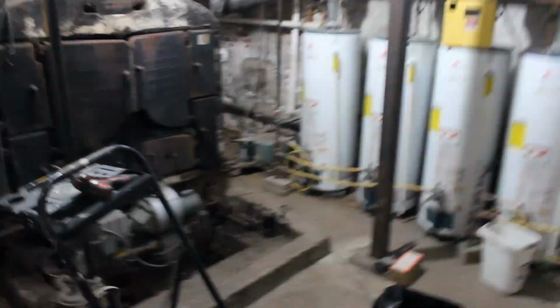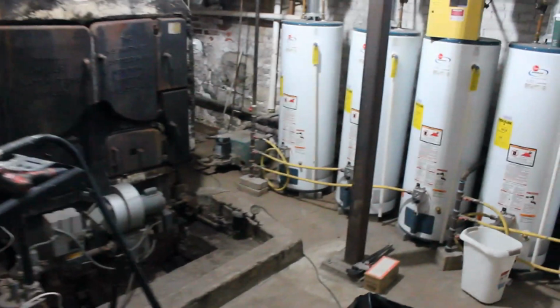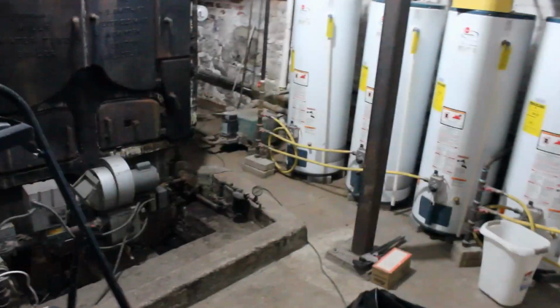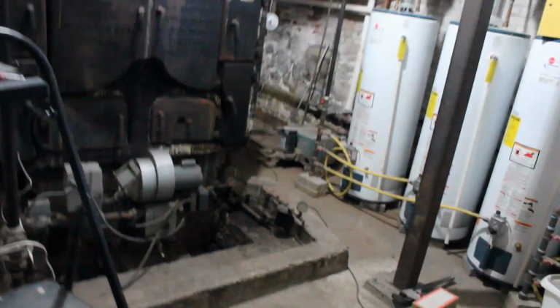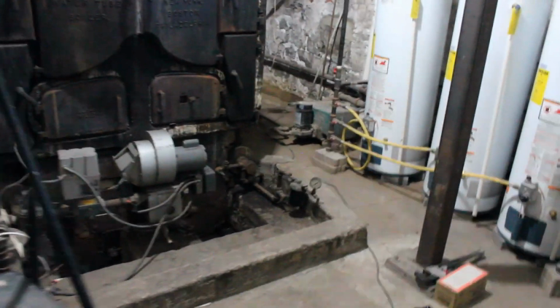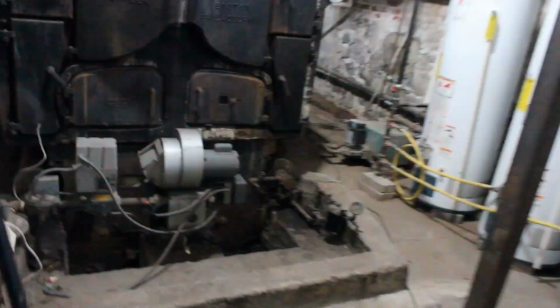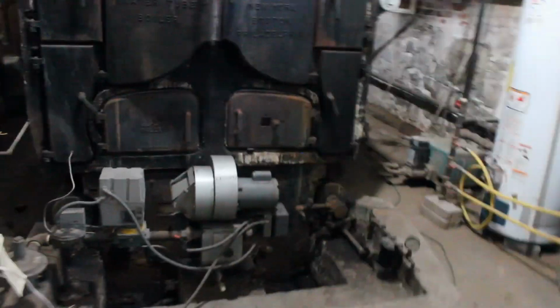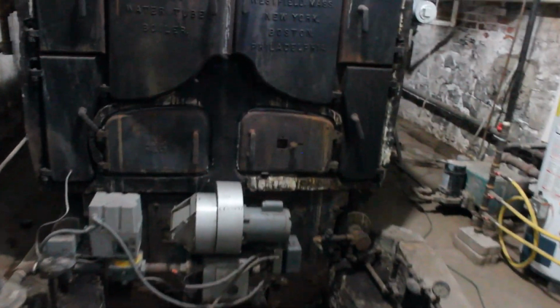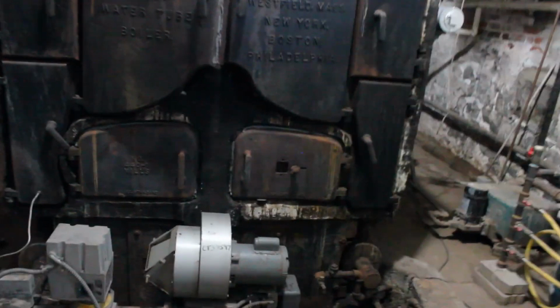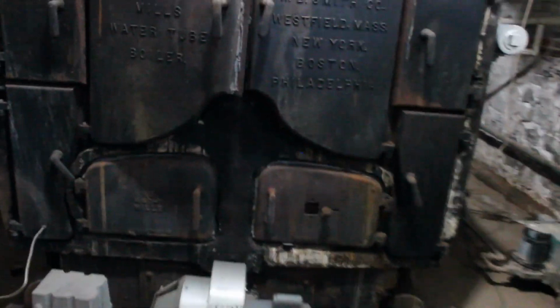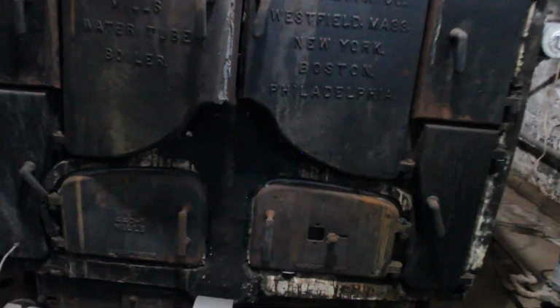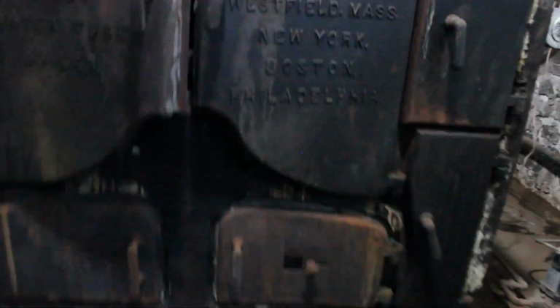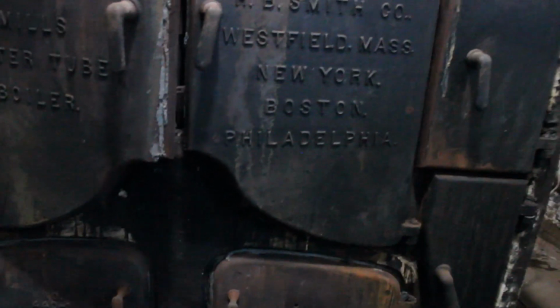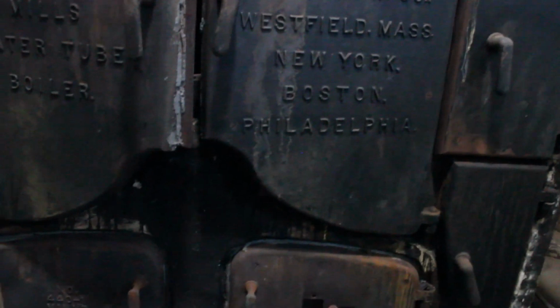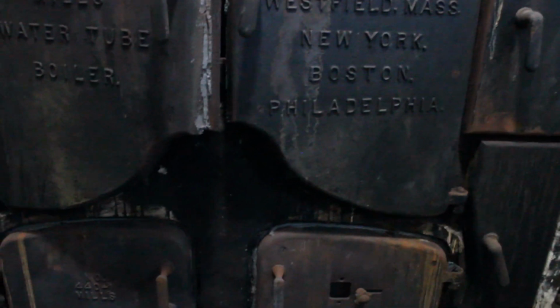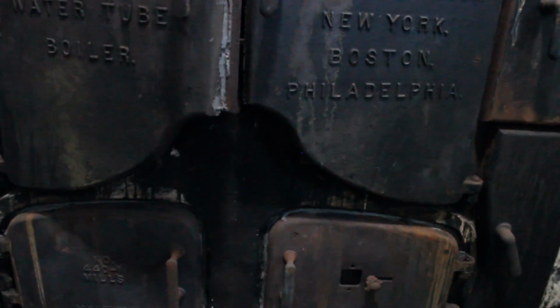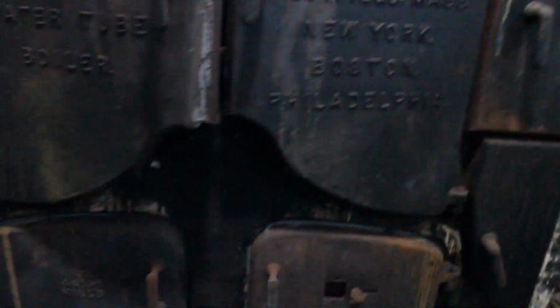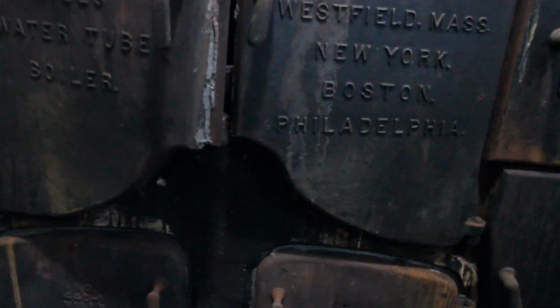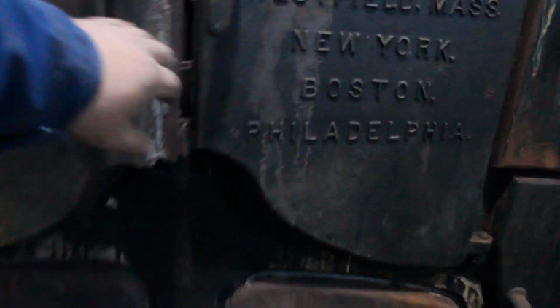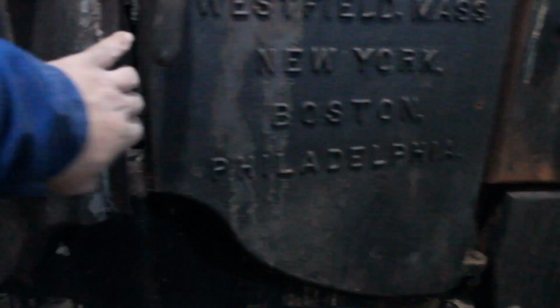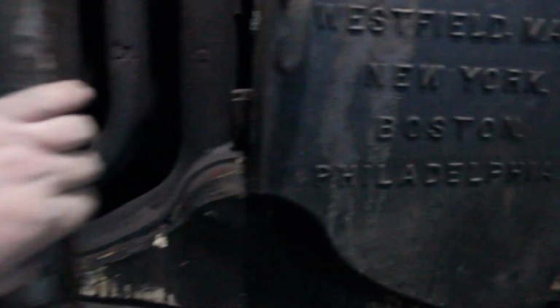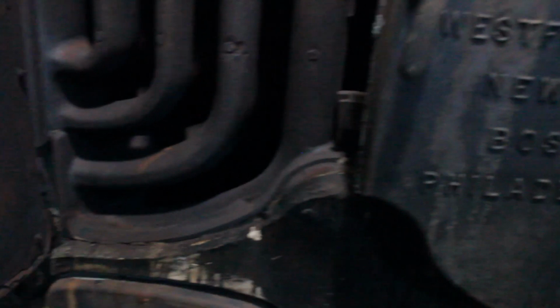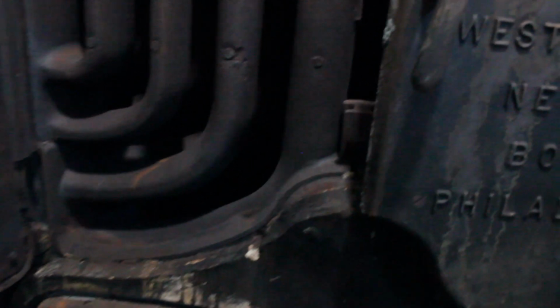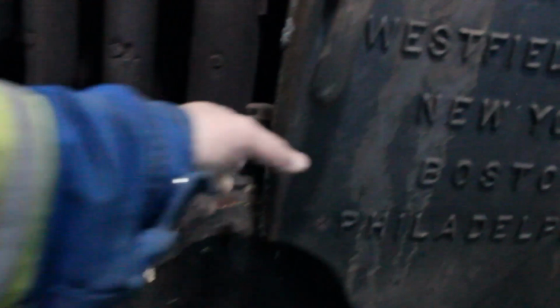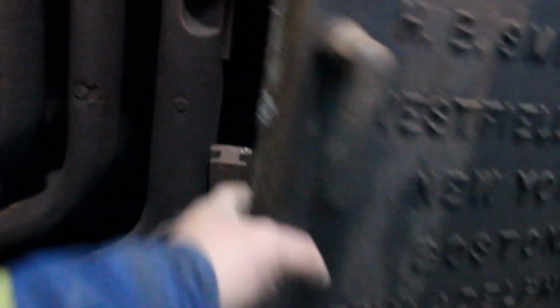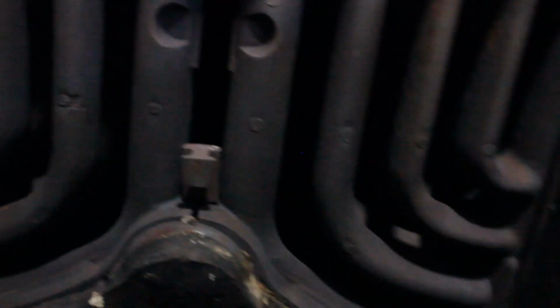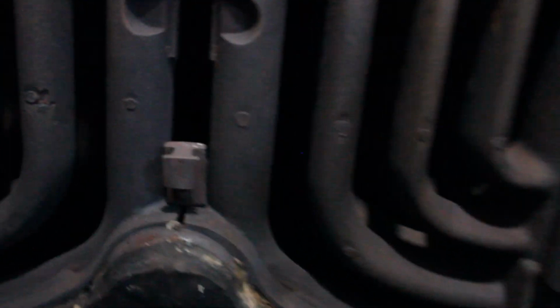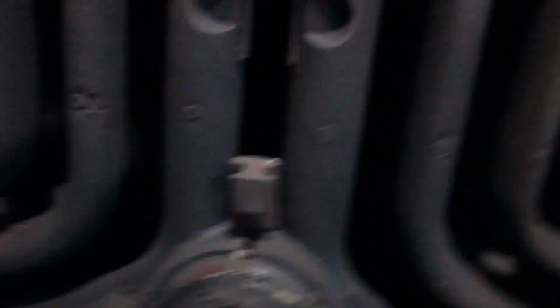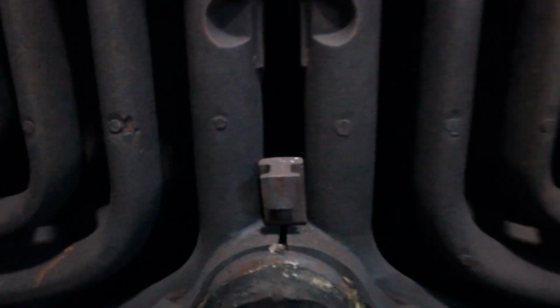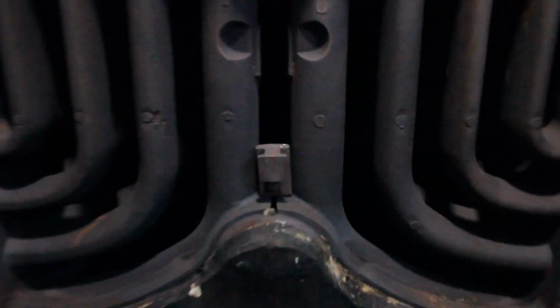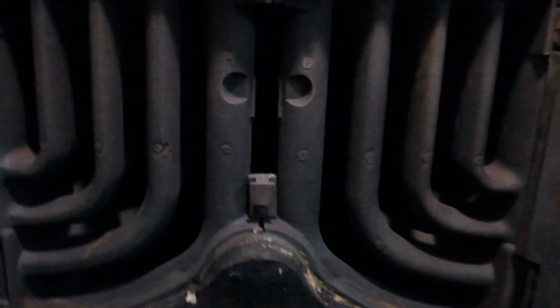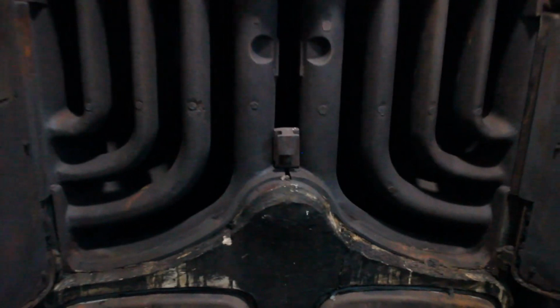This is a million-and-a-half BTU steam boiler for the radiator heating system. We'll open up the door so you can see inside — this is what the sections look like.